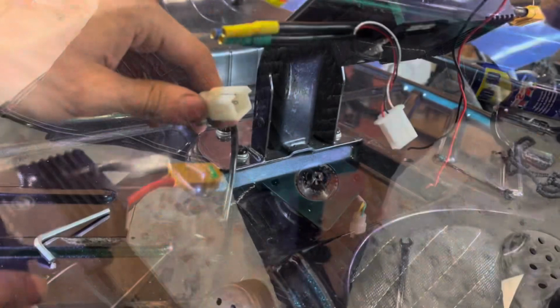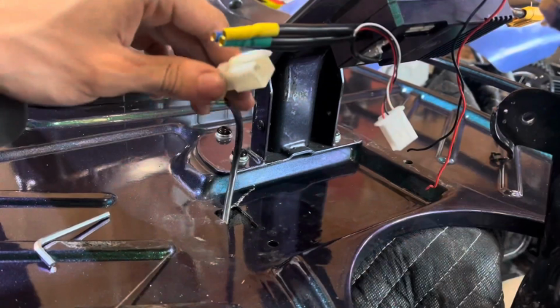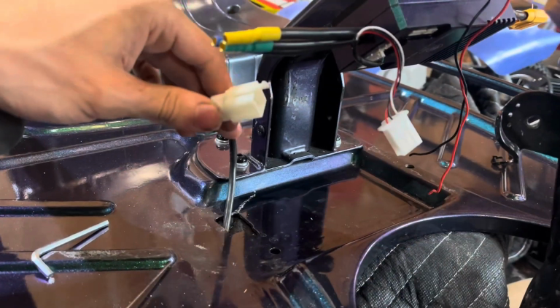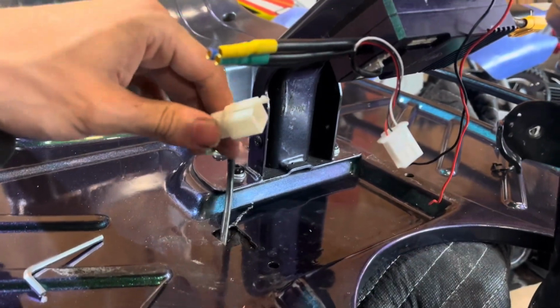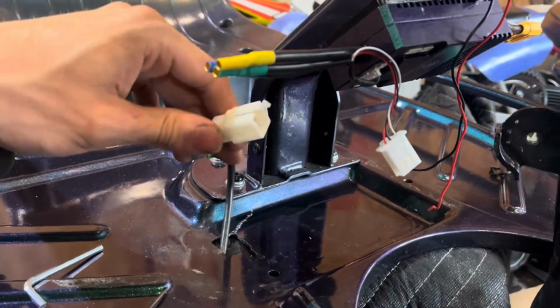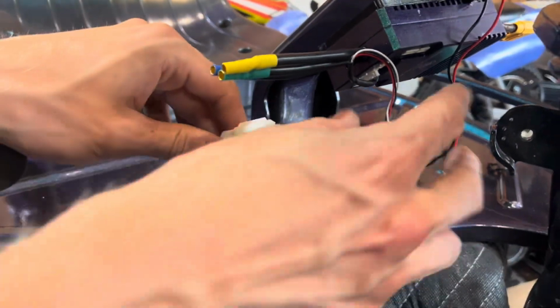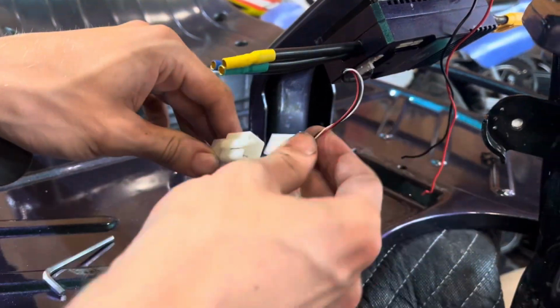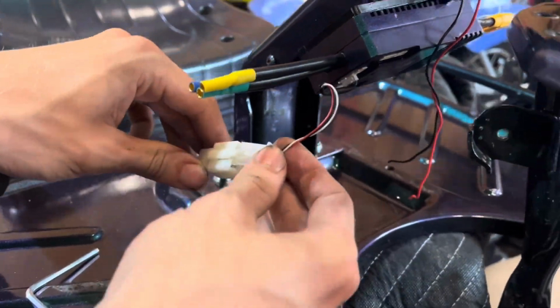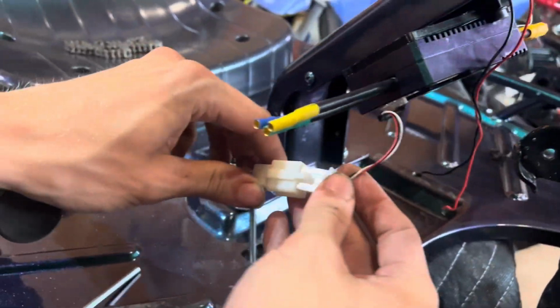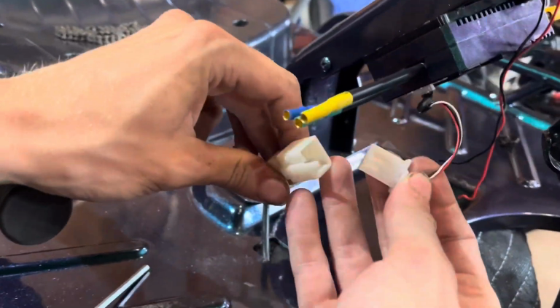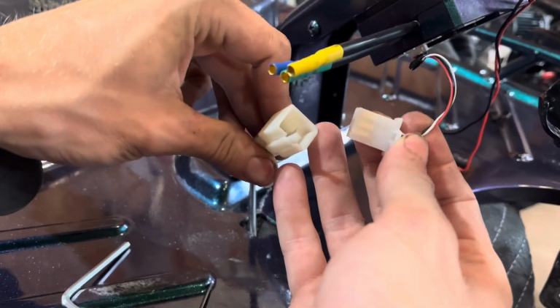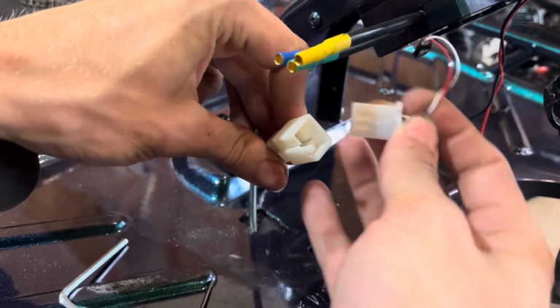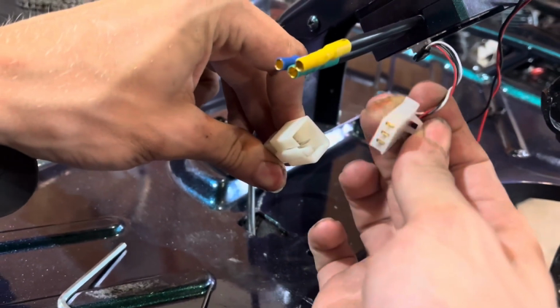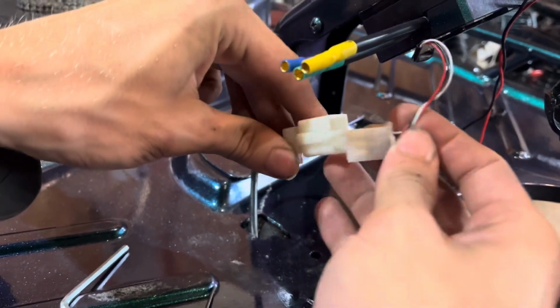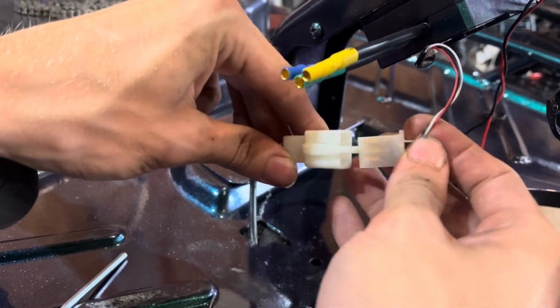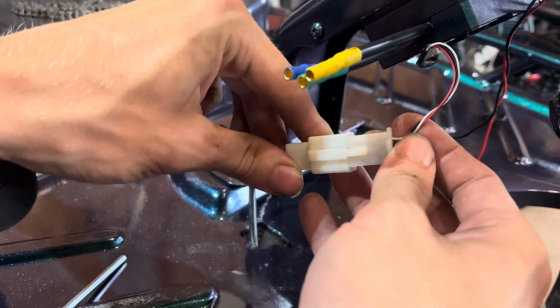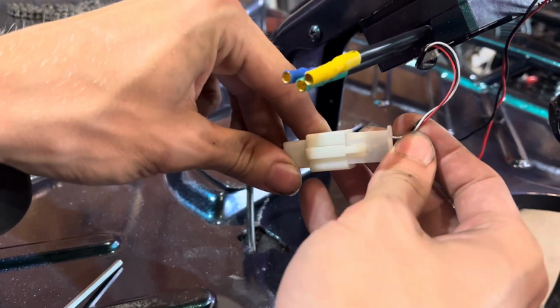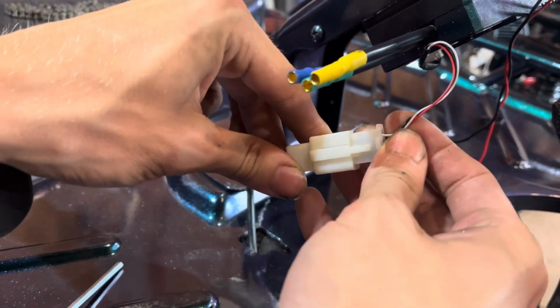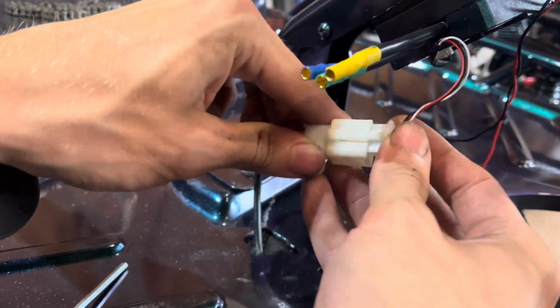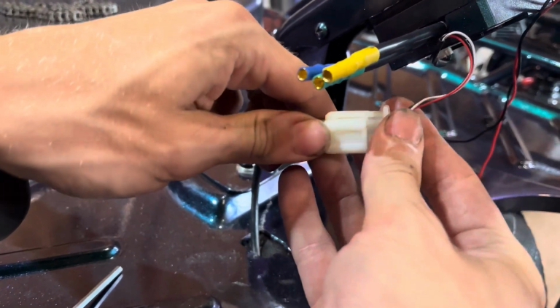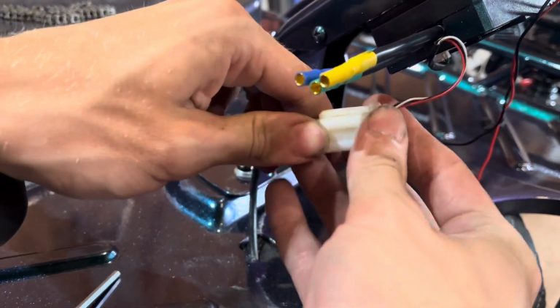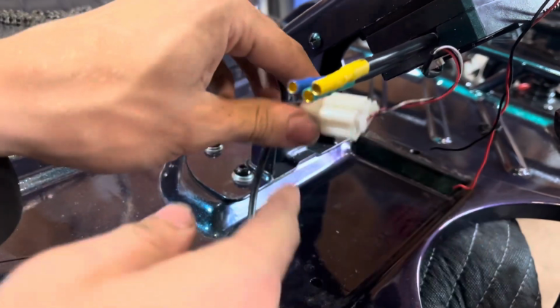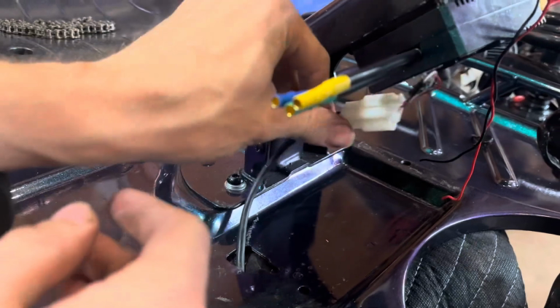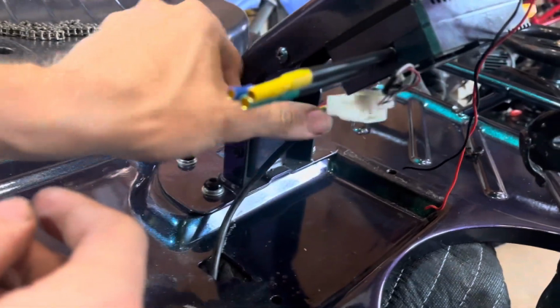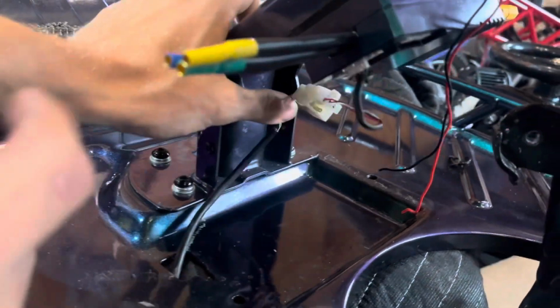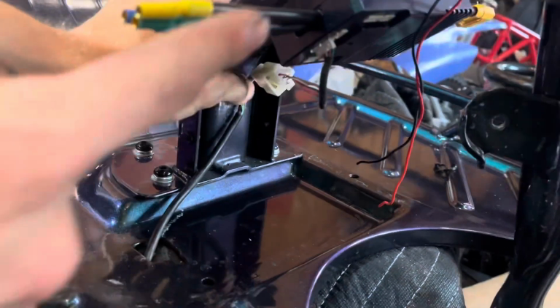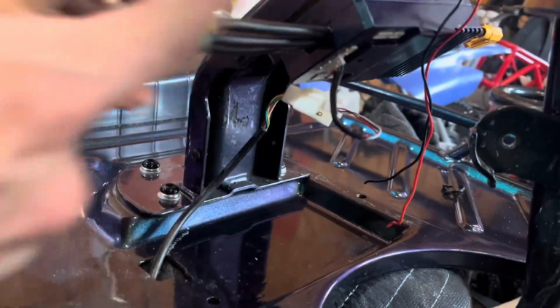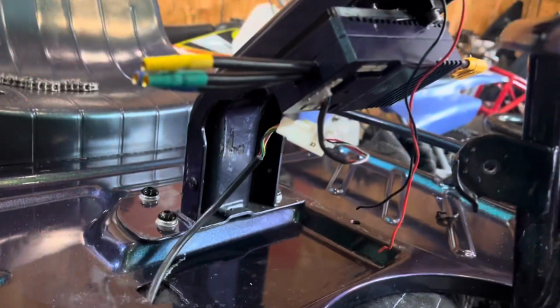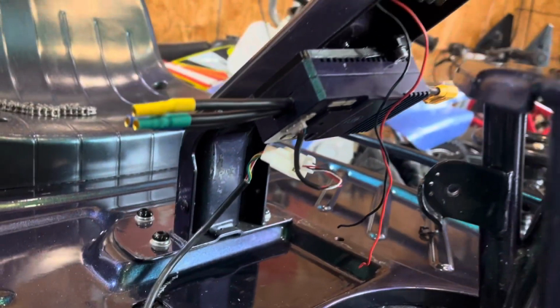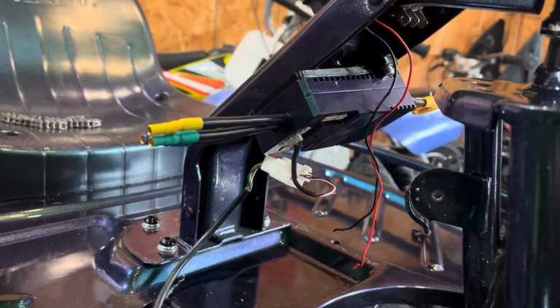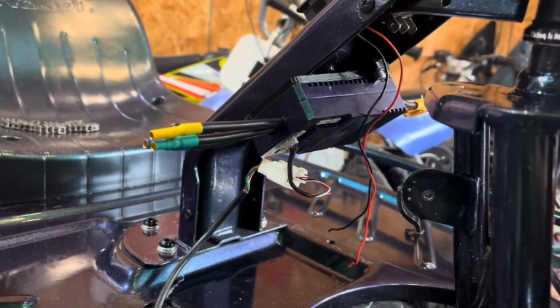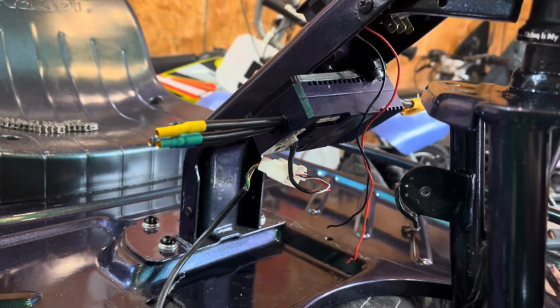I'm going to show you how to plug in the throttle here. It is the six-pin plug into the three-pin, so we're just going to do the top ones here — and there we go, we're all plugged in on that. As you can see, we already got the controller in and we're about to go to the motor next.